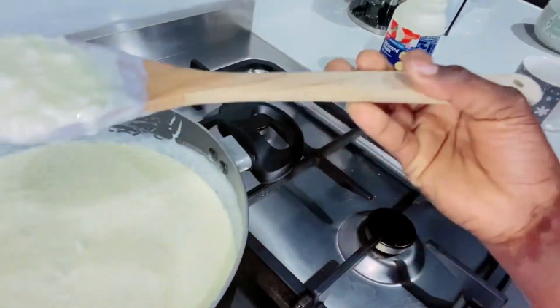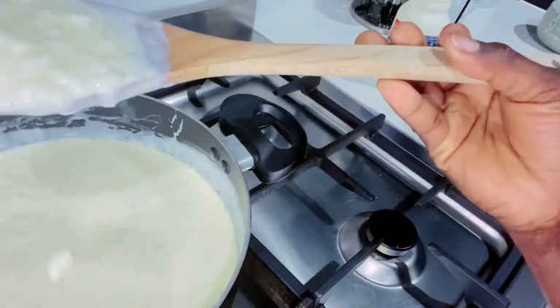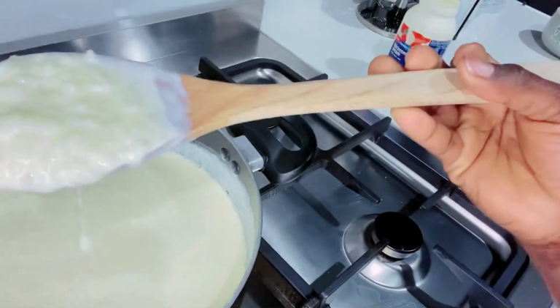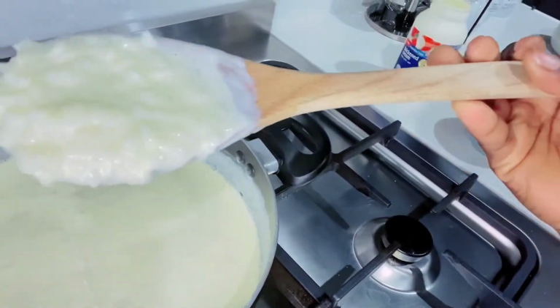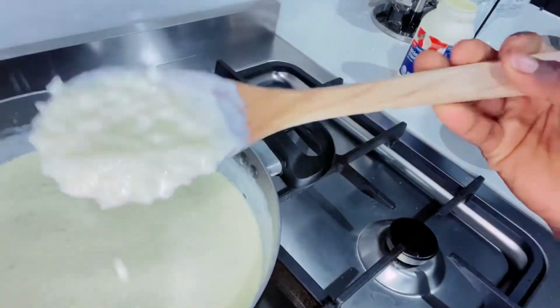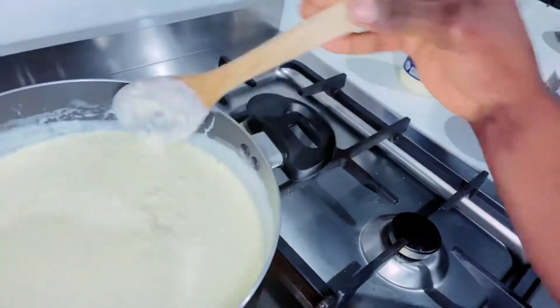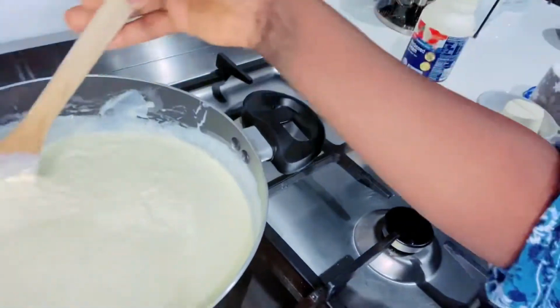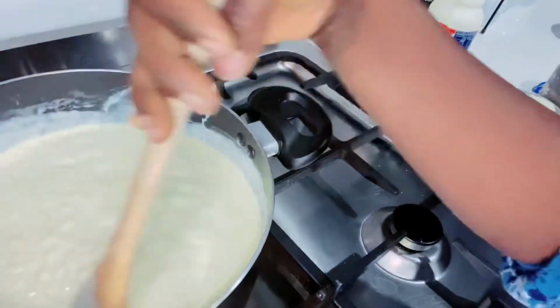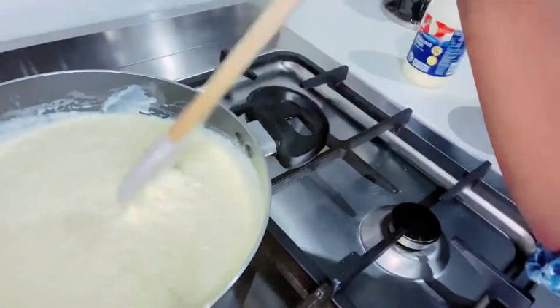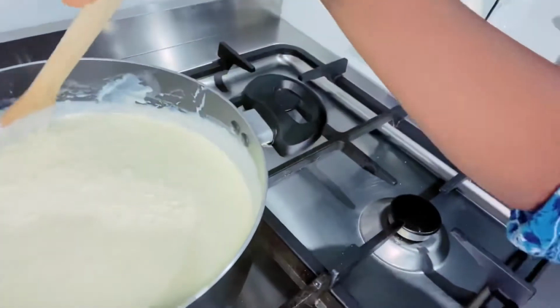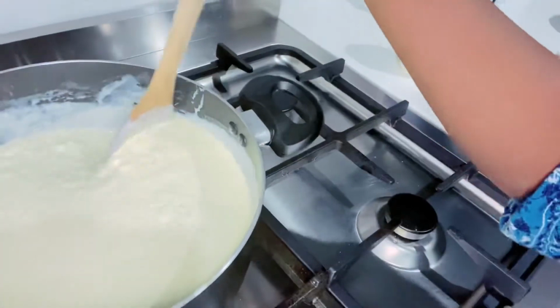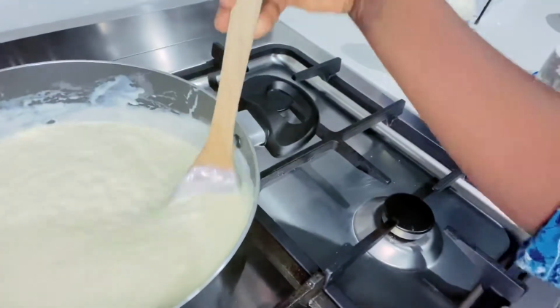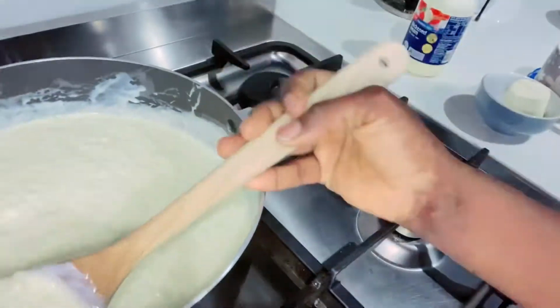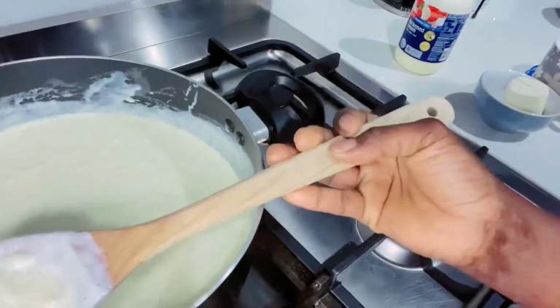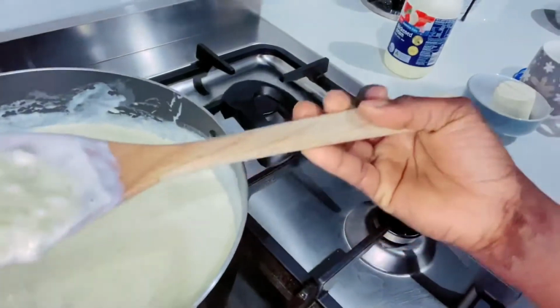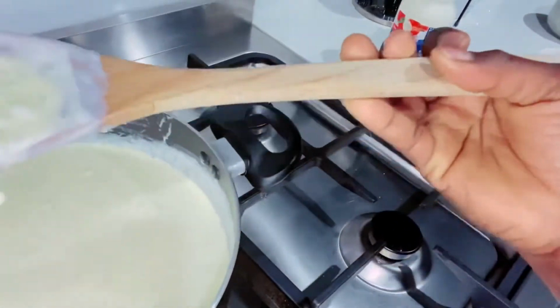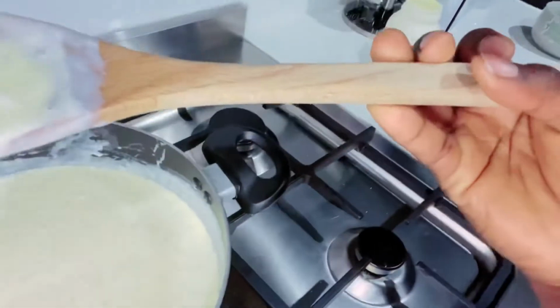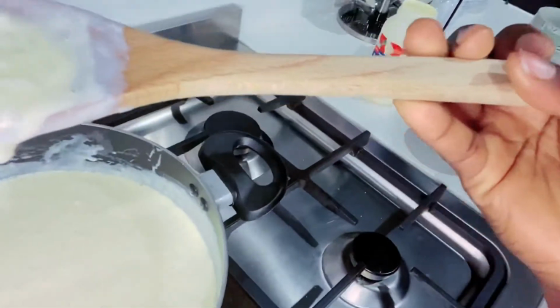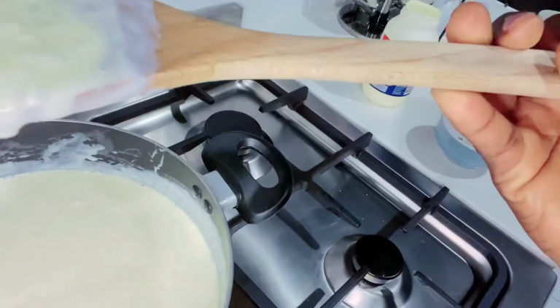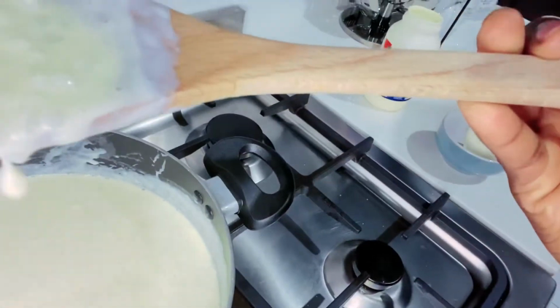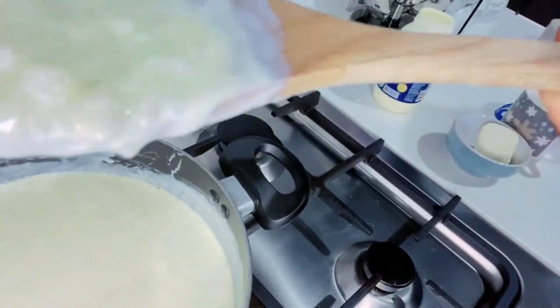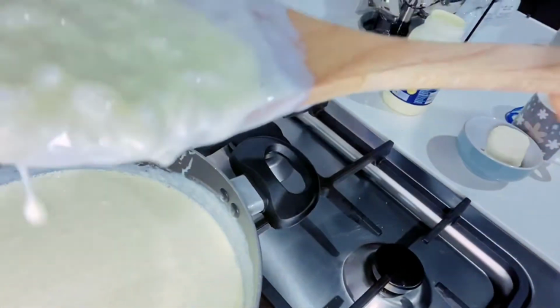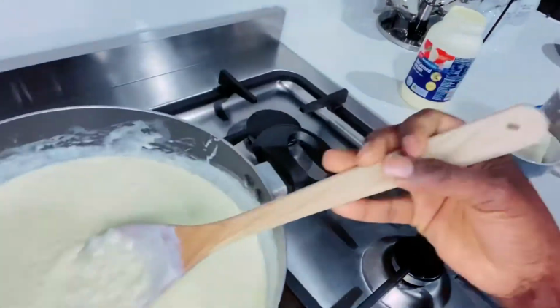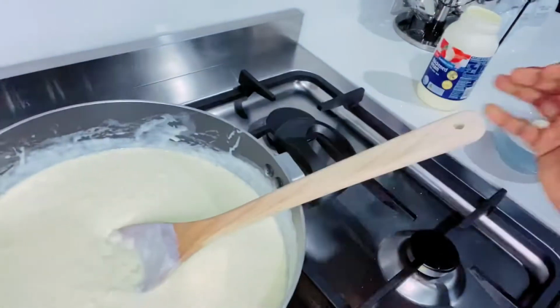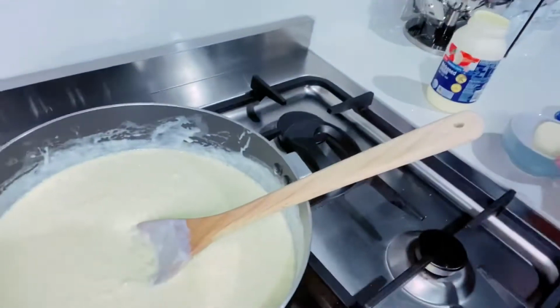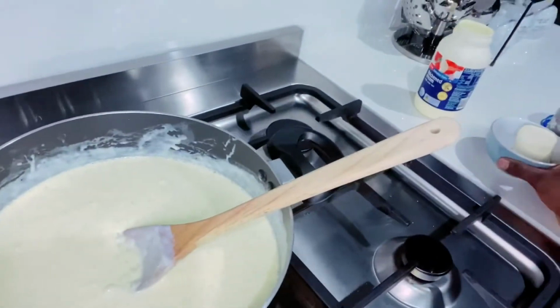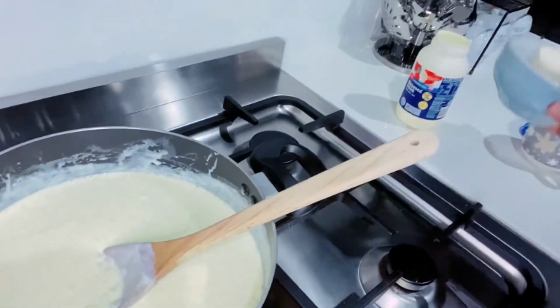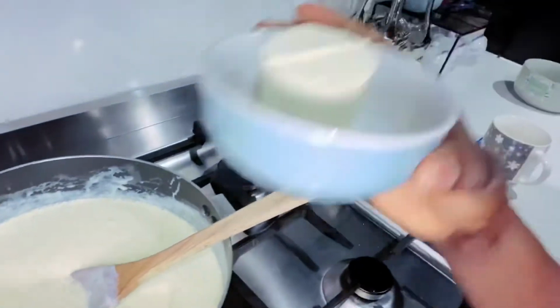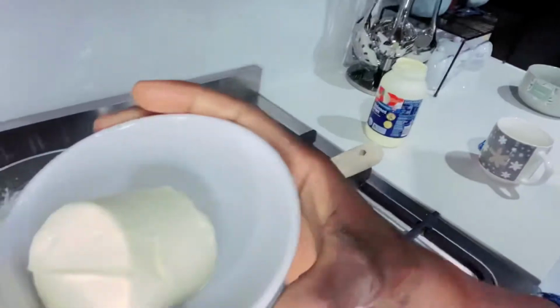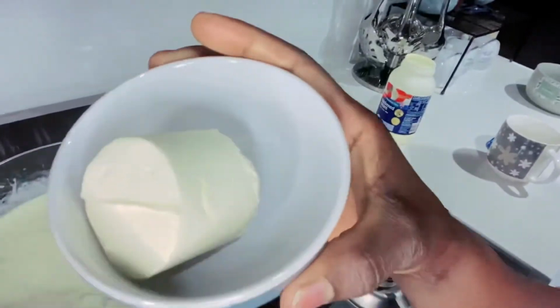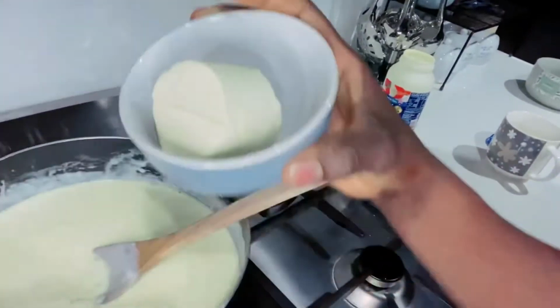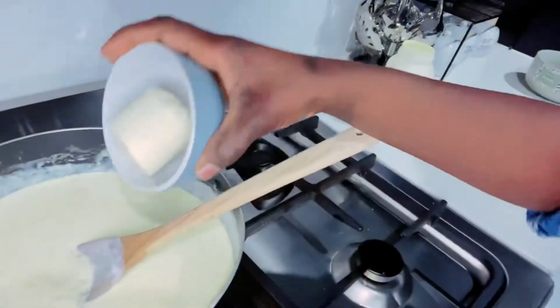See the color there — it's changing into golden. All right, now I'm going to add the cheese.